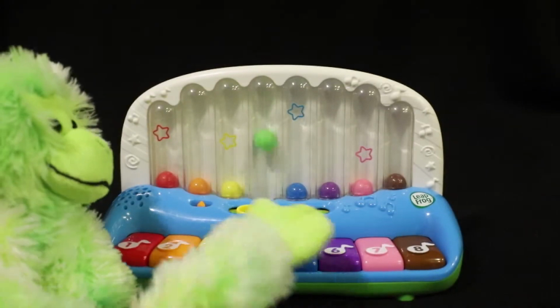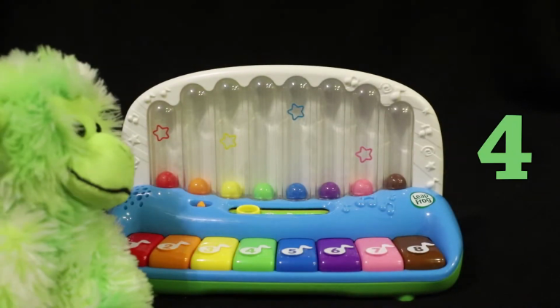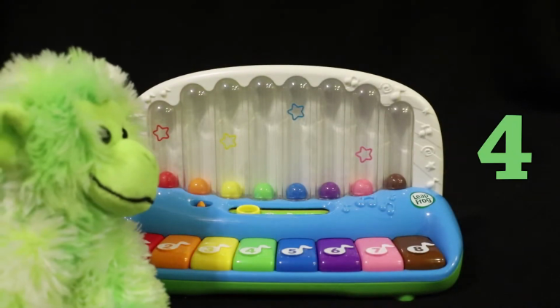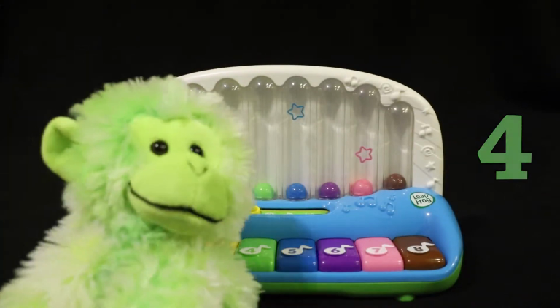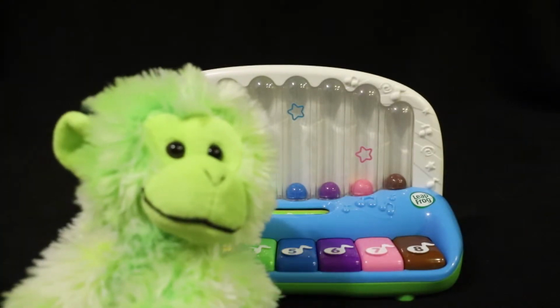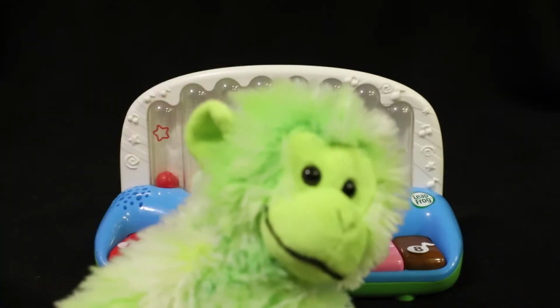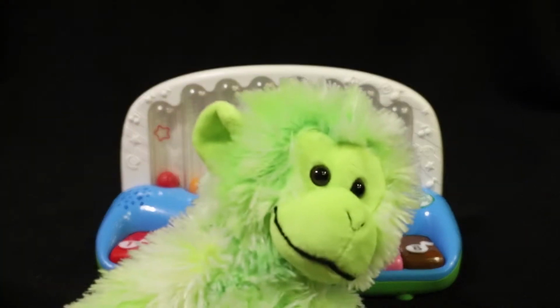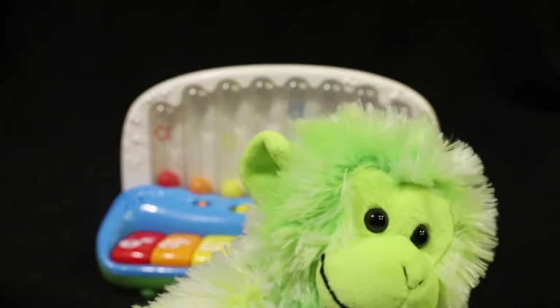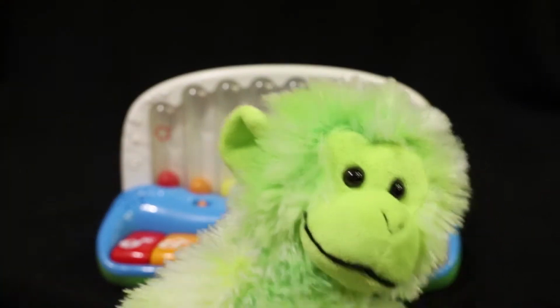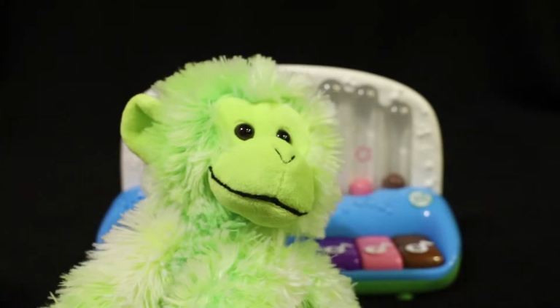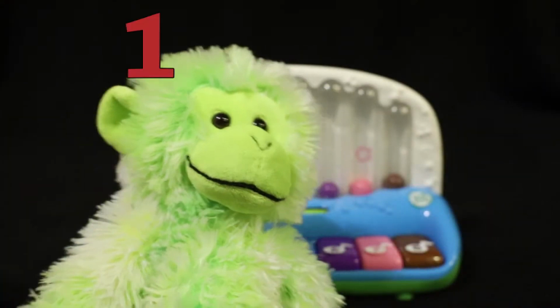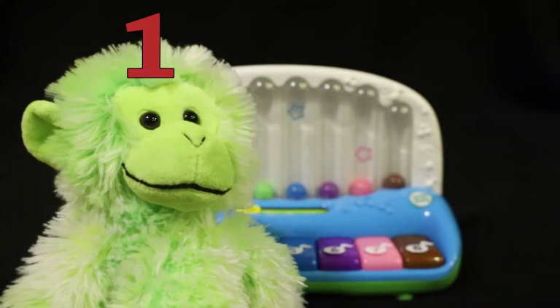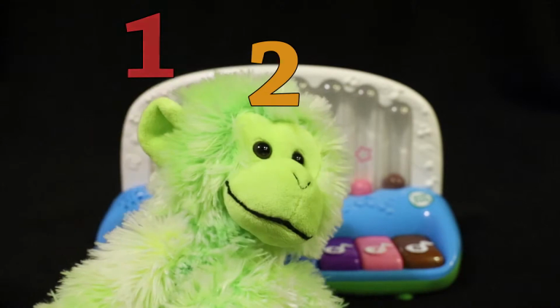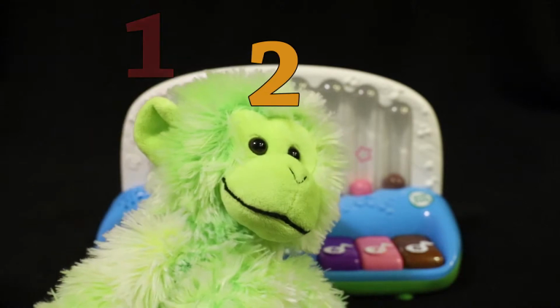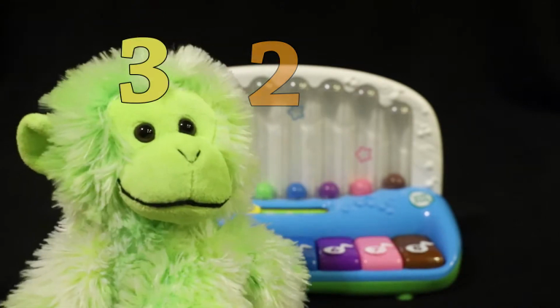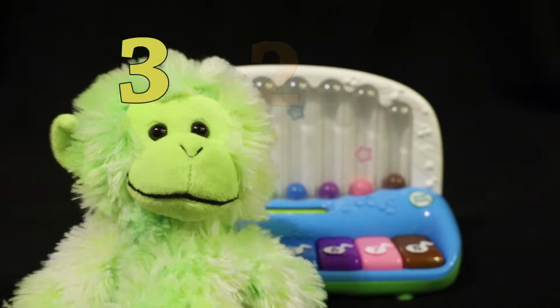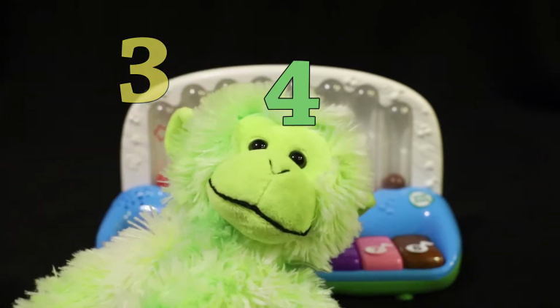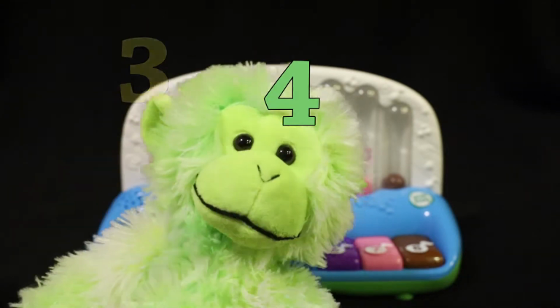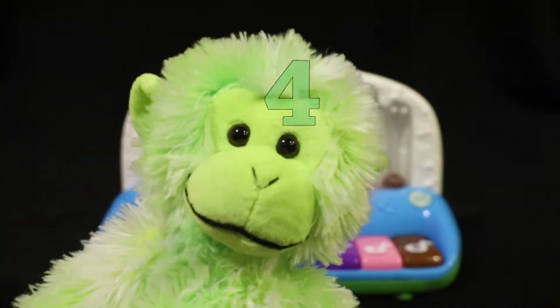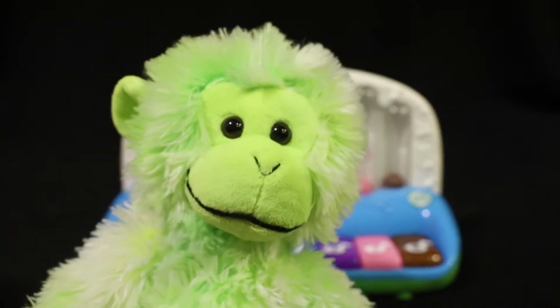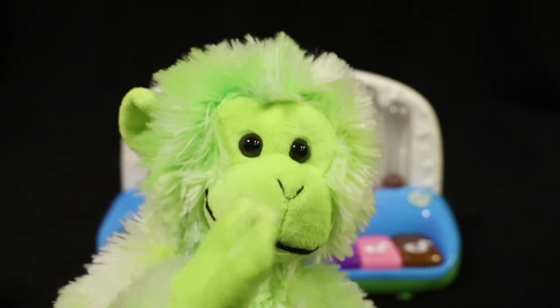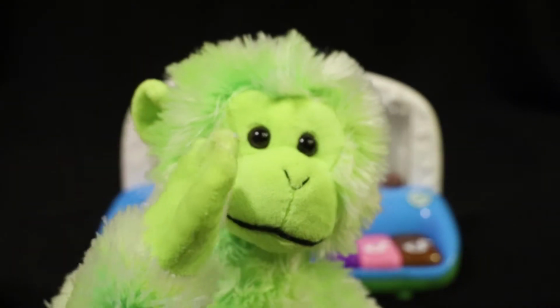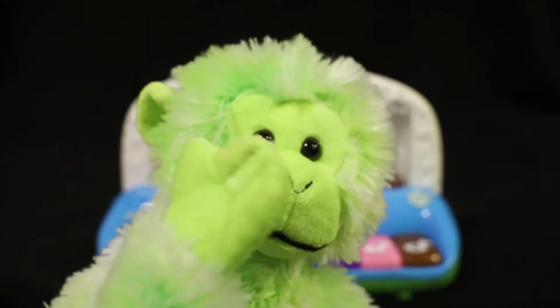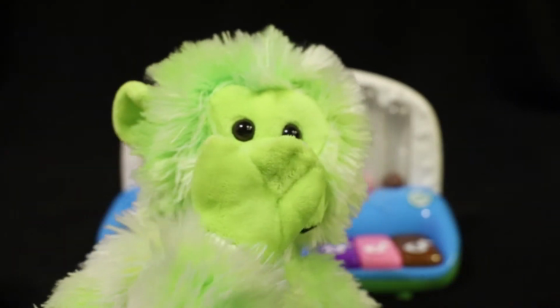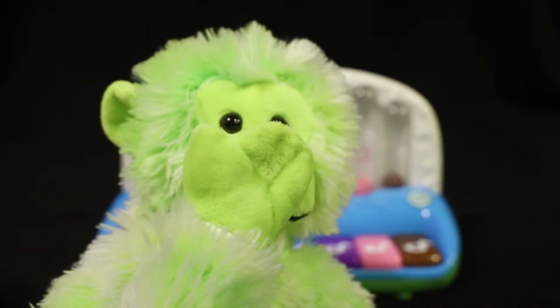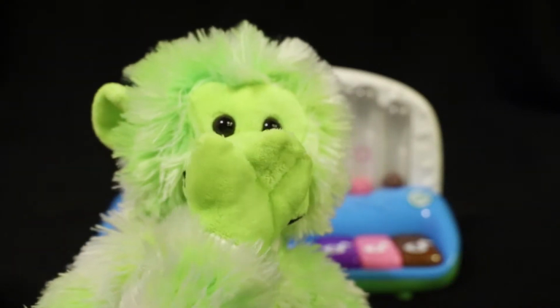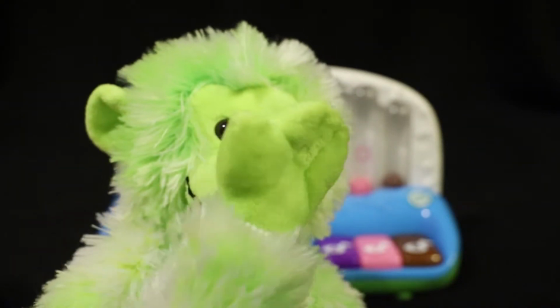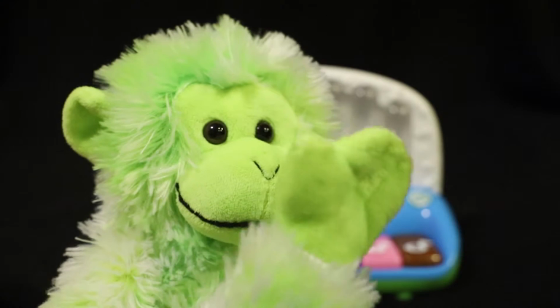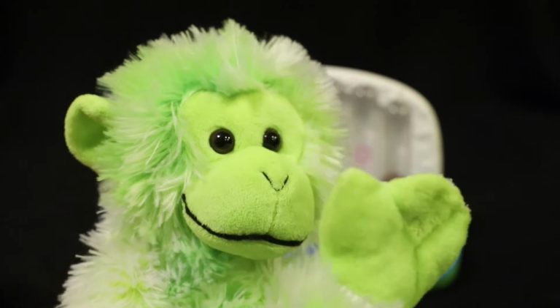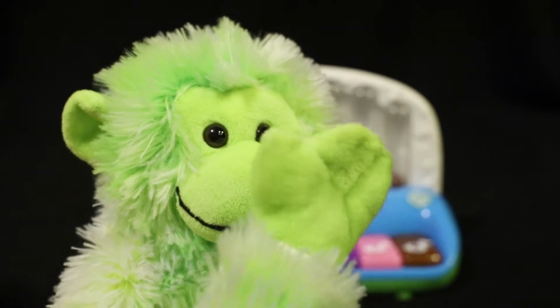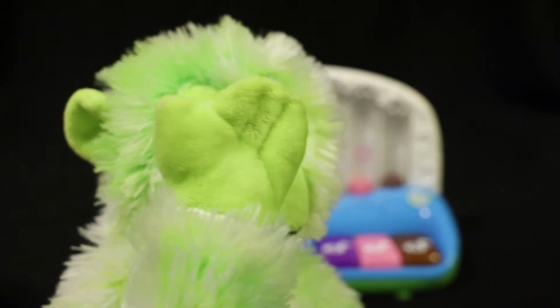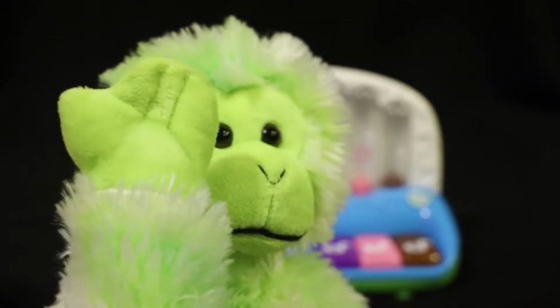Four. Let's count: one, two, three, four. Ooh! Just like my hand — I have four fingers on my hand. Ooh!